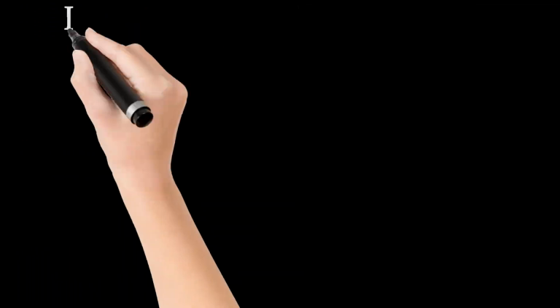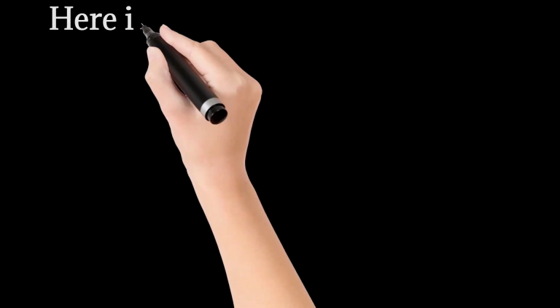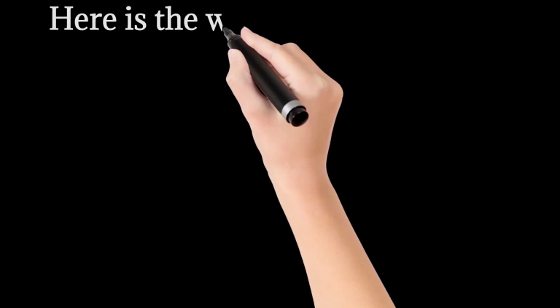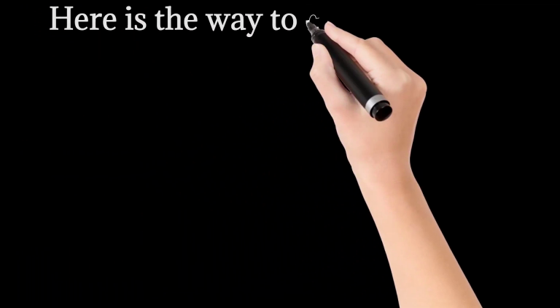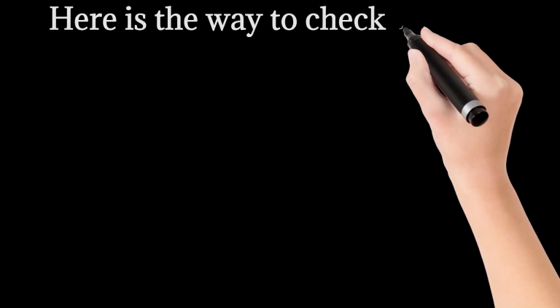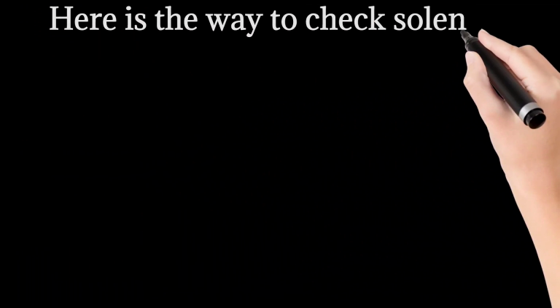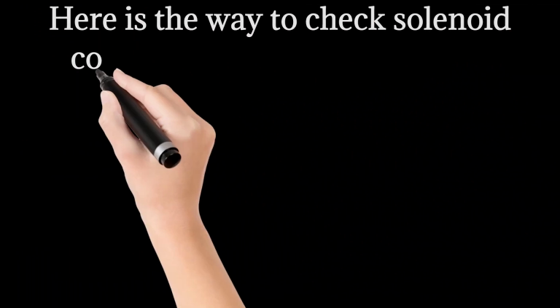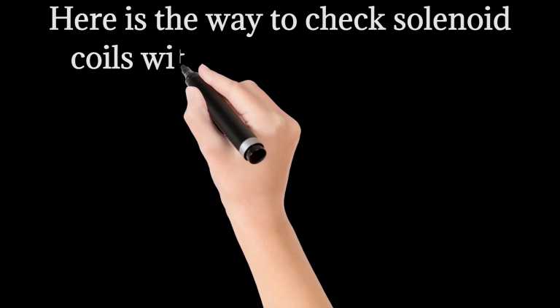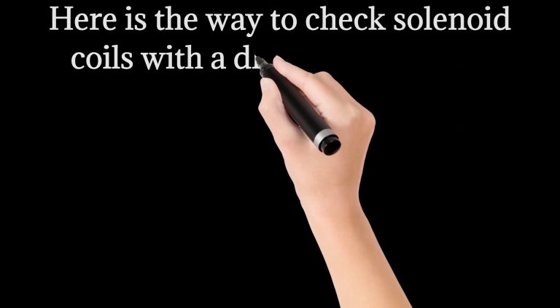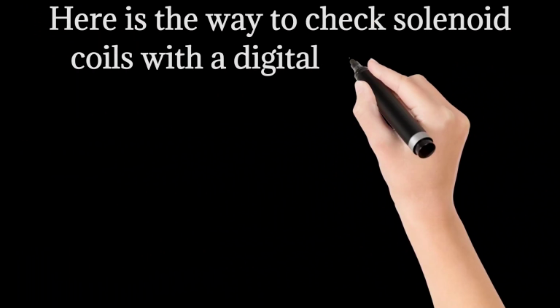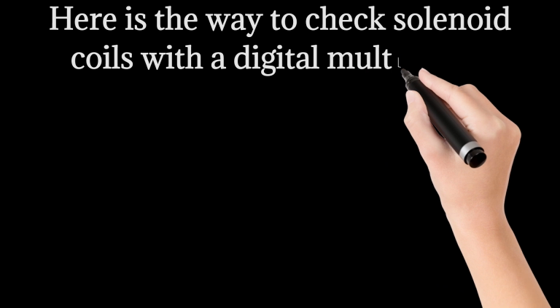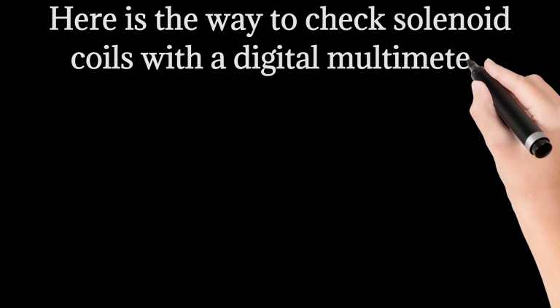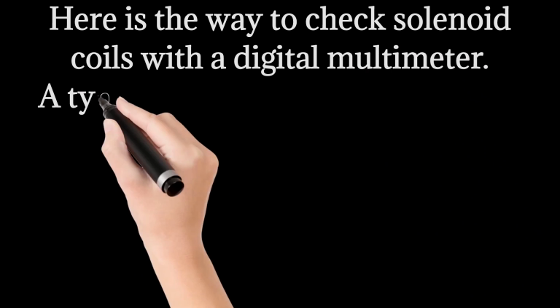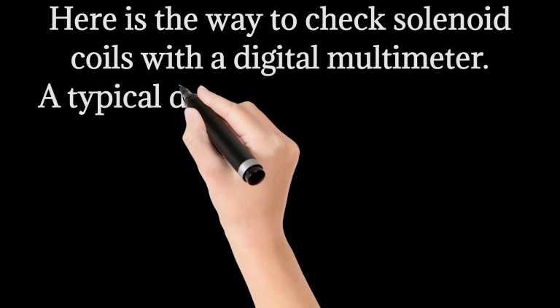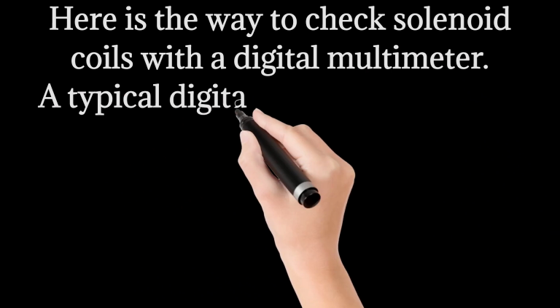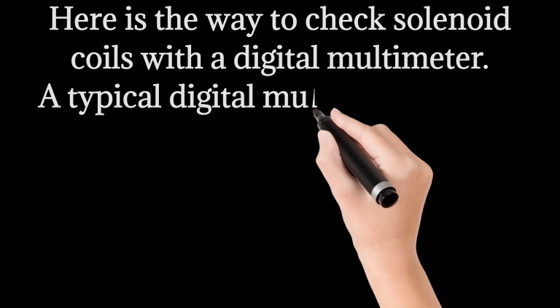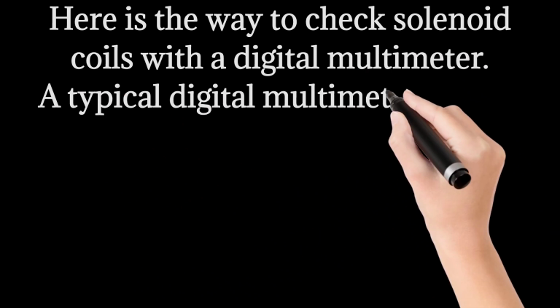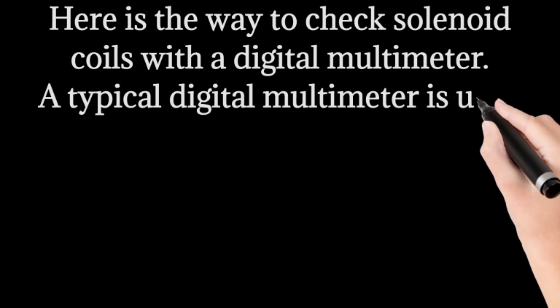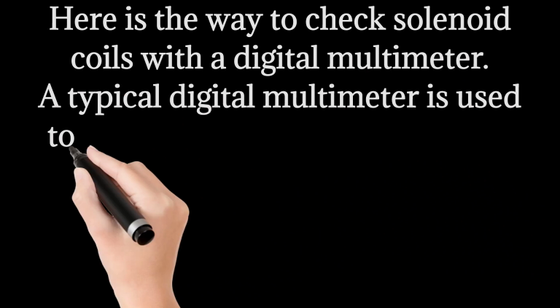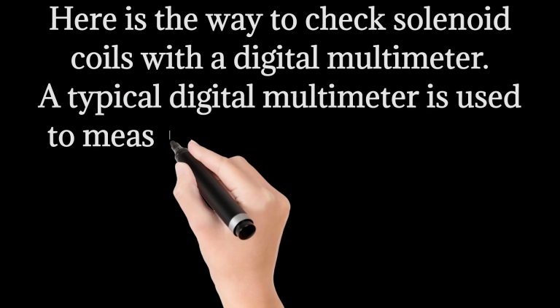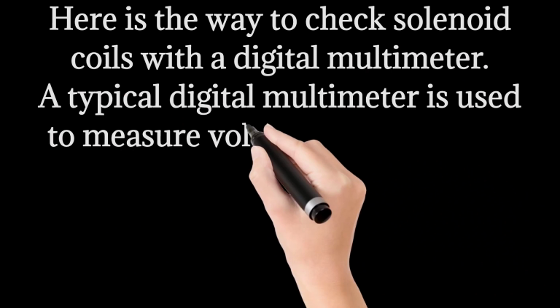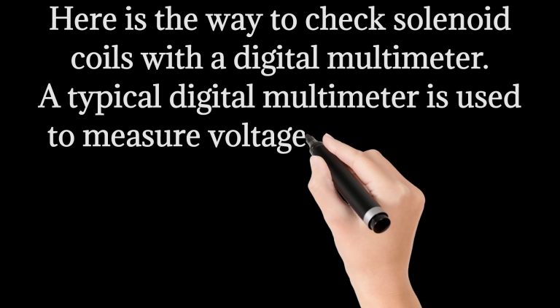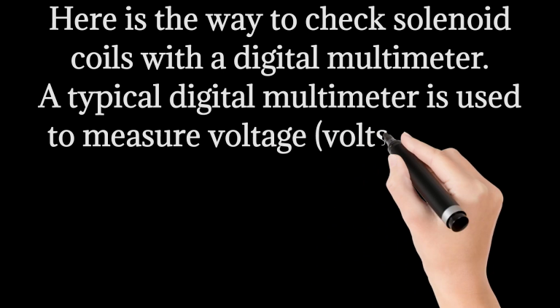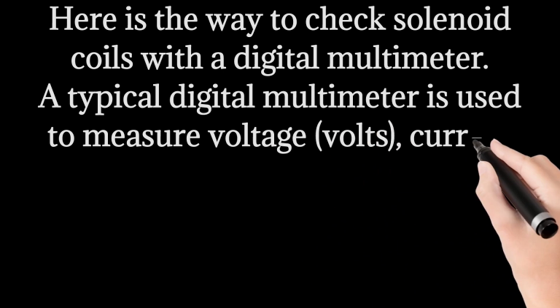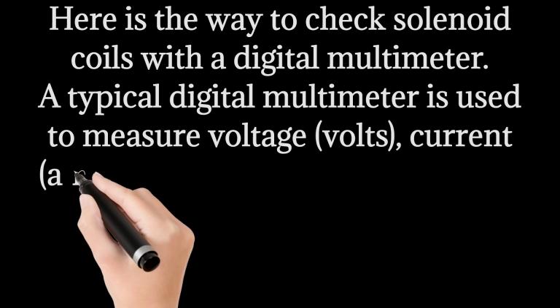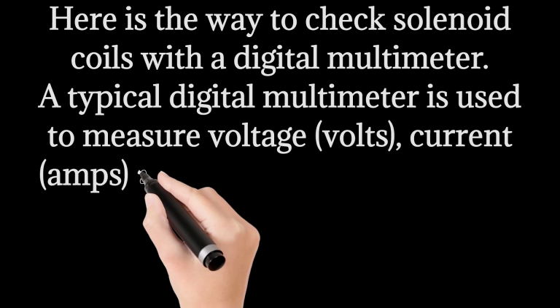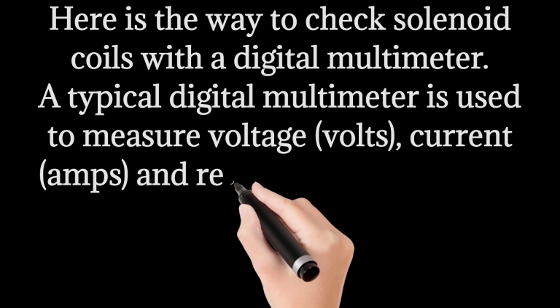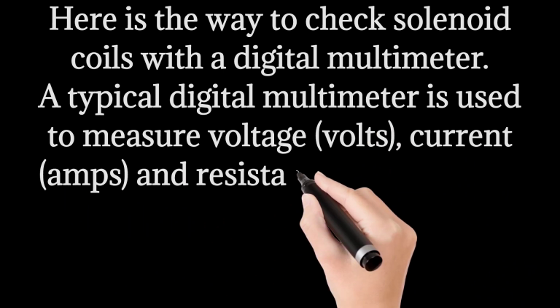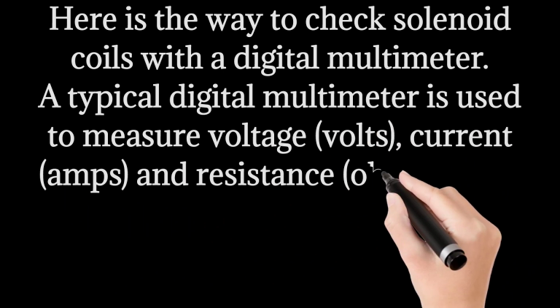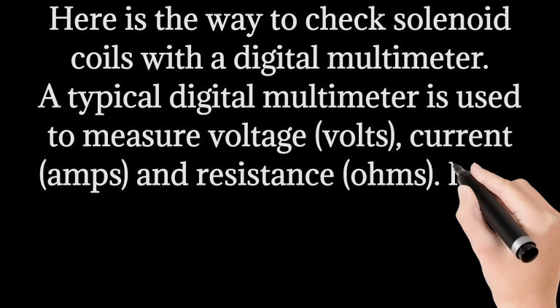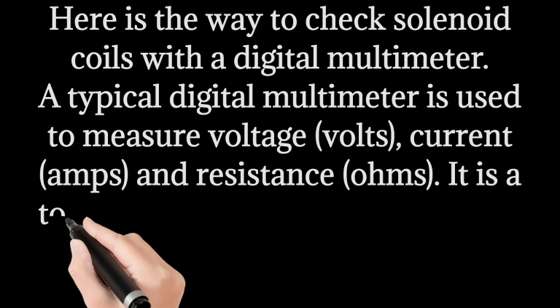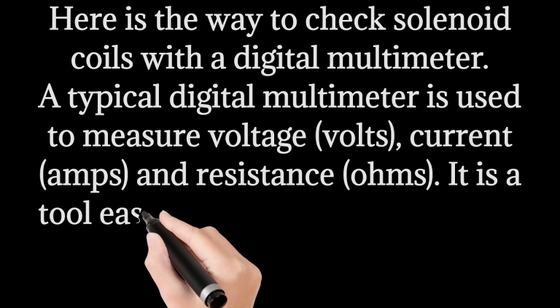Here is the way to check solenoid coils with a digital multimeter. A typical digital multimeter is used to measure voltage (volts), current (amps), and resistance (ohms). It is a tool easy to use for diagnosis in the electrical industries.